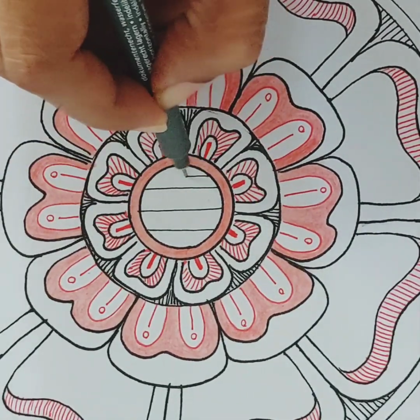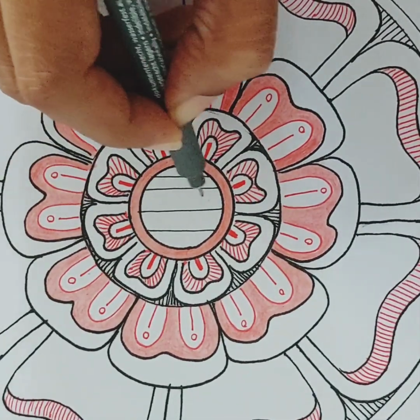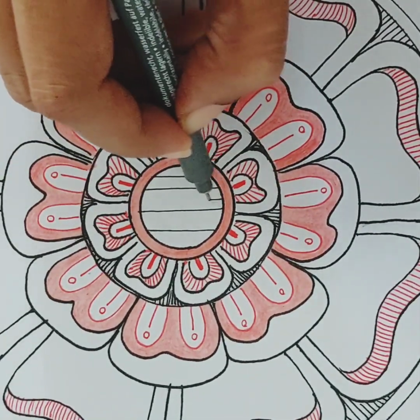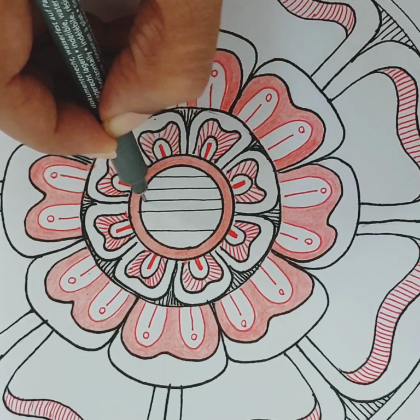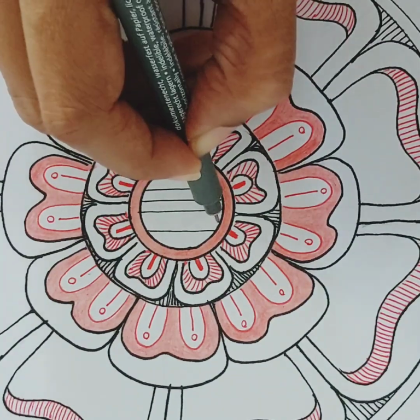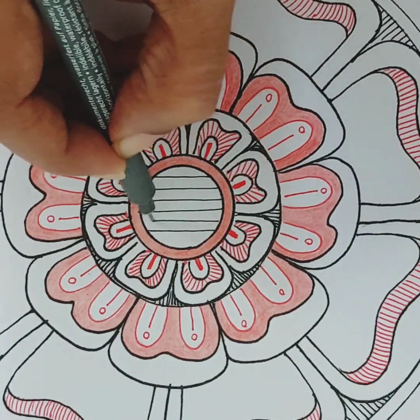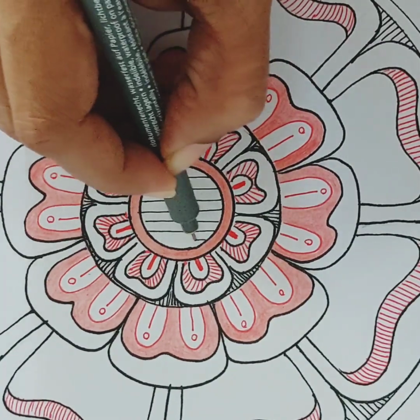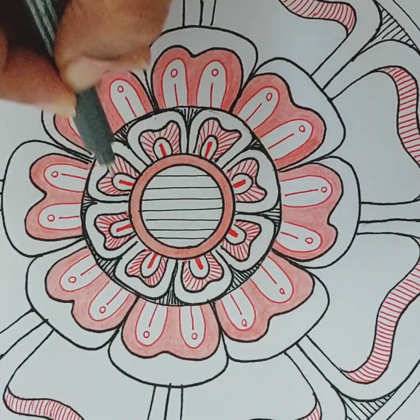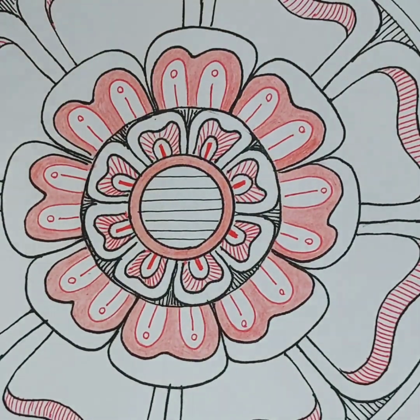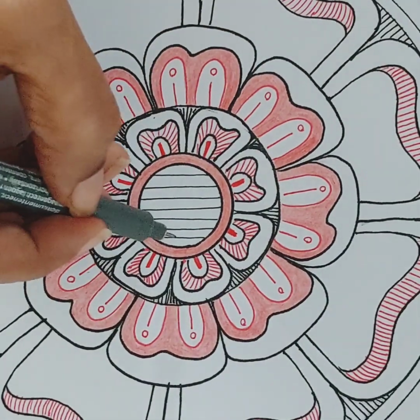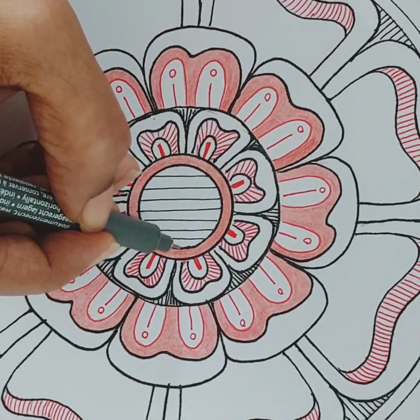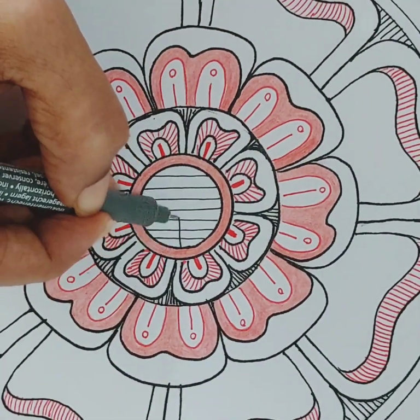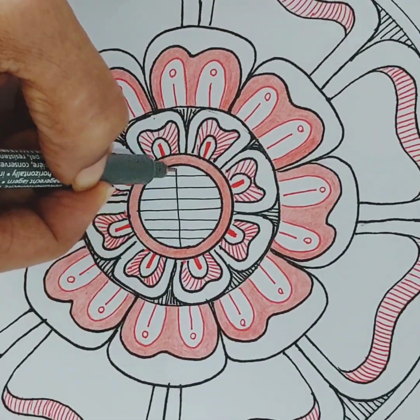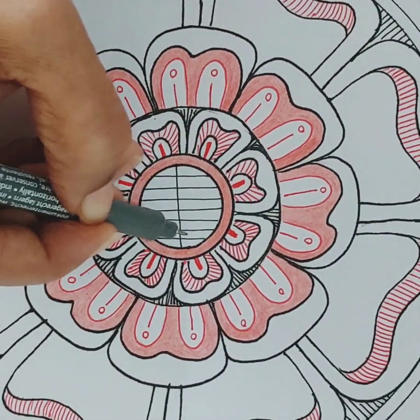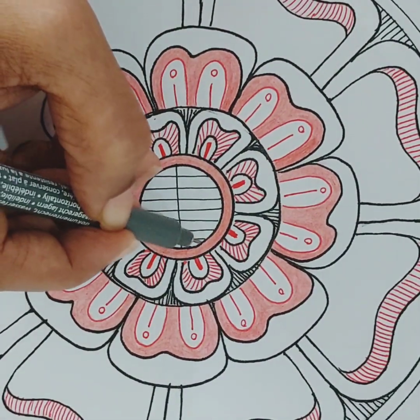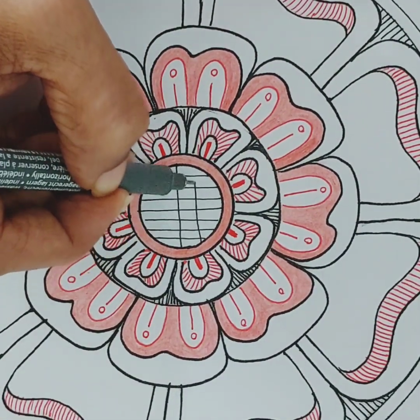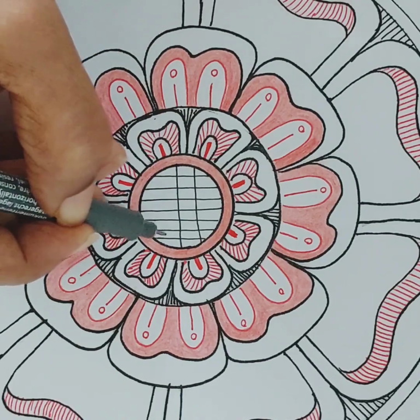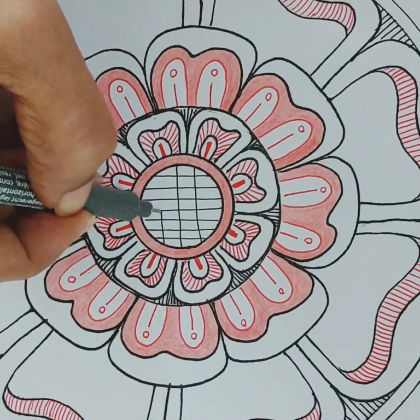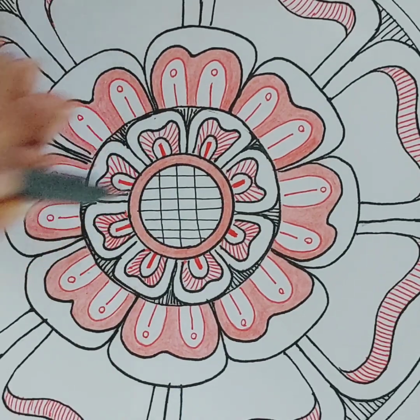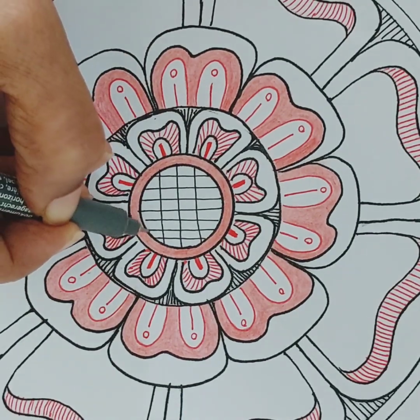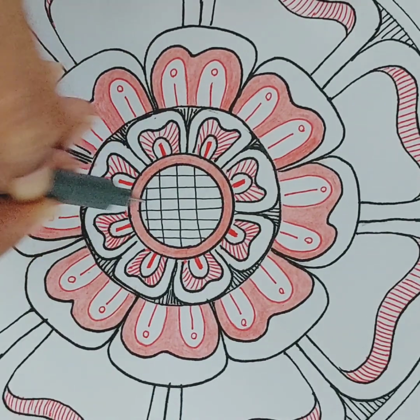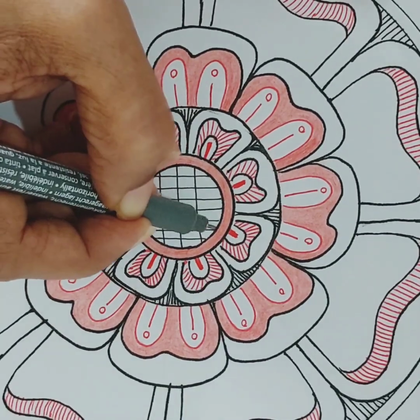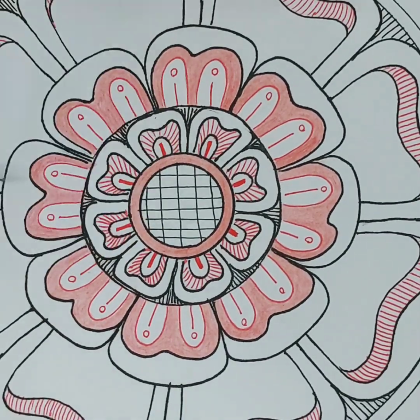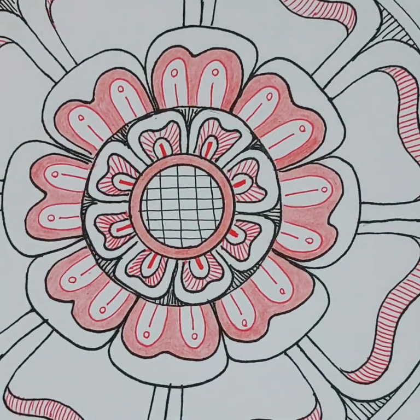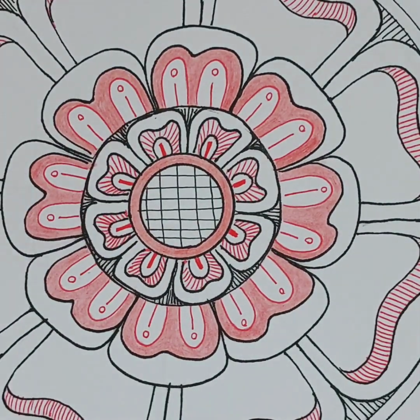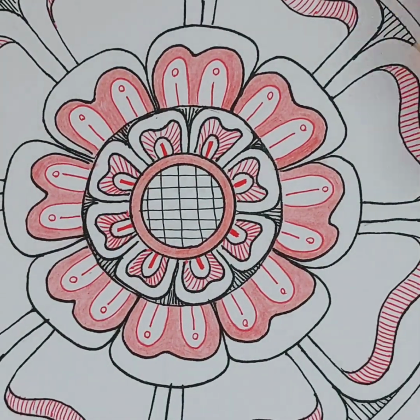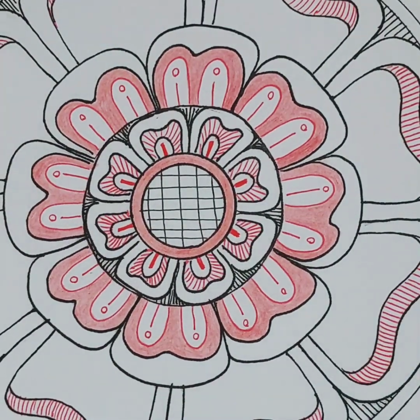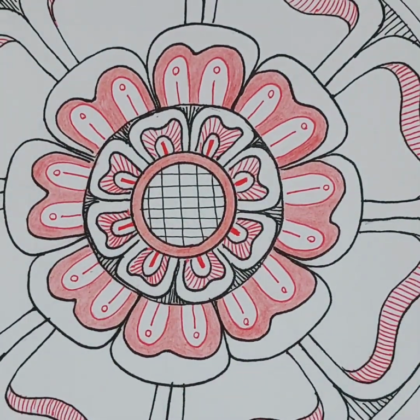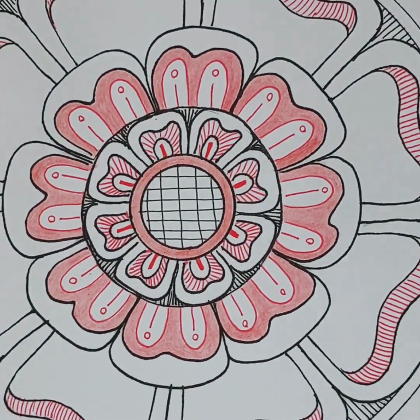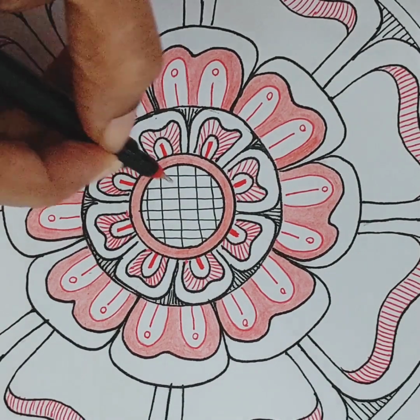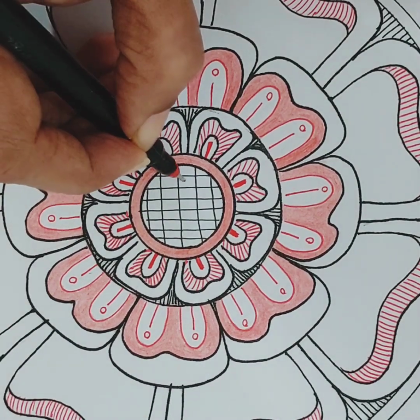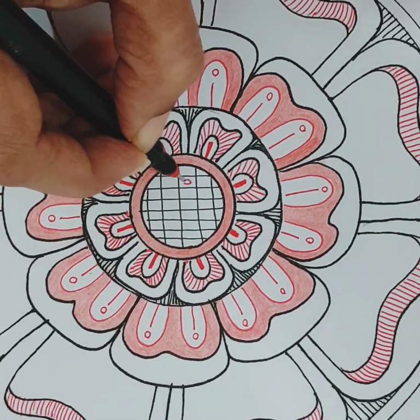I will use lines to divide the circle into small squares, and then I will add some circles with a red pen.